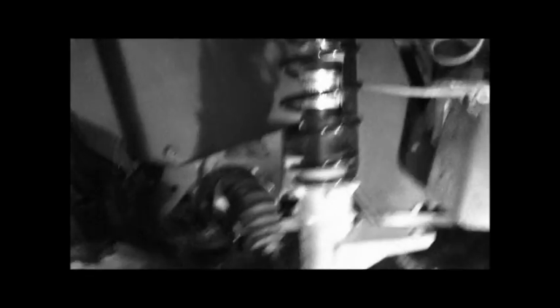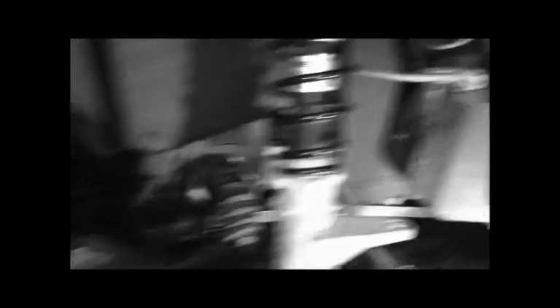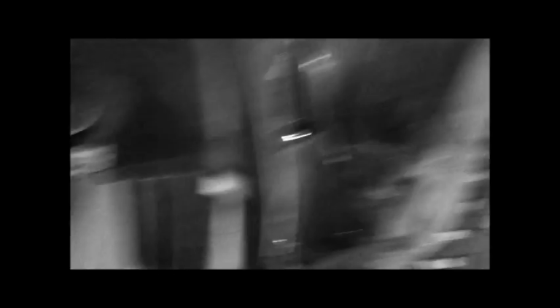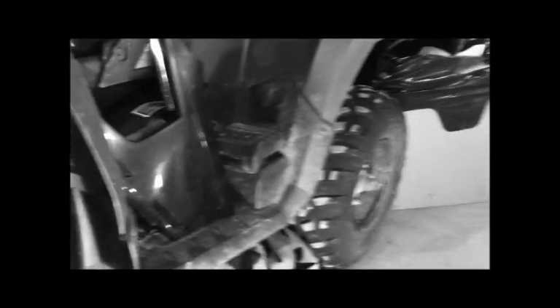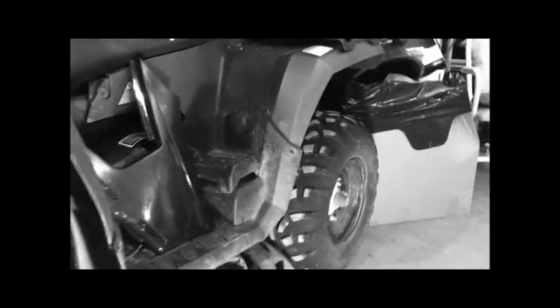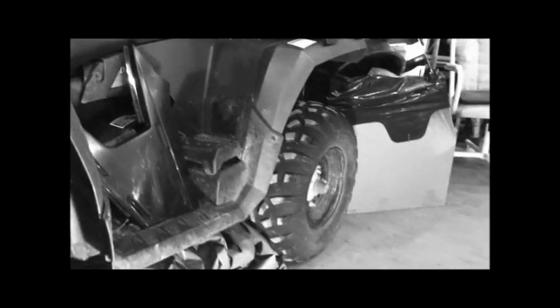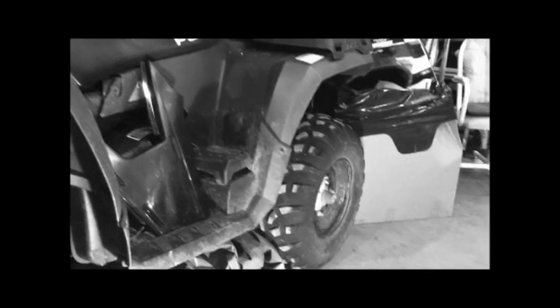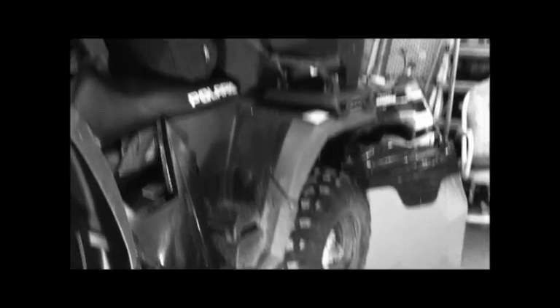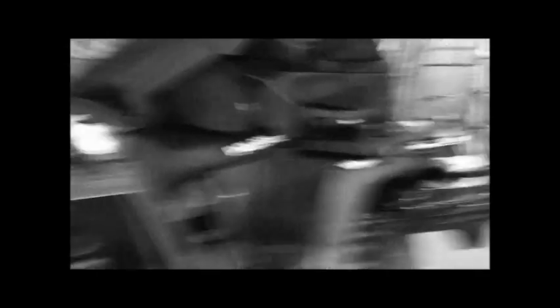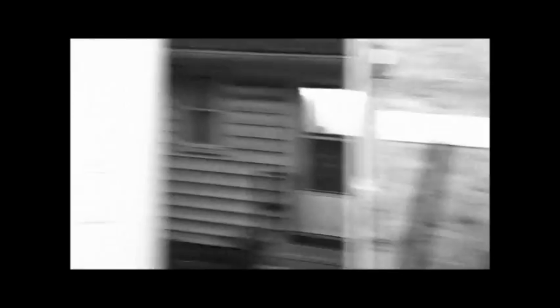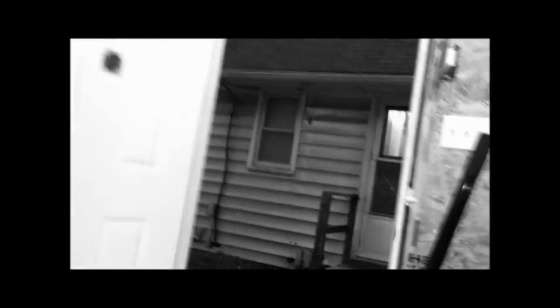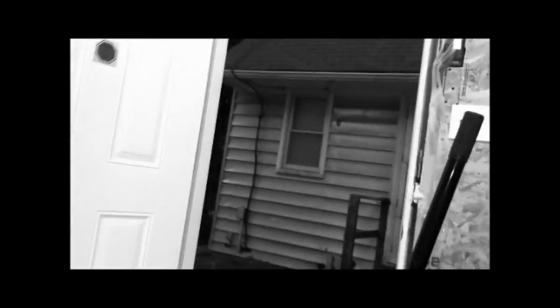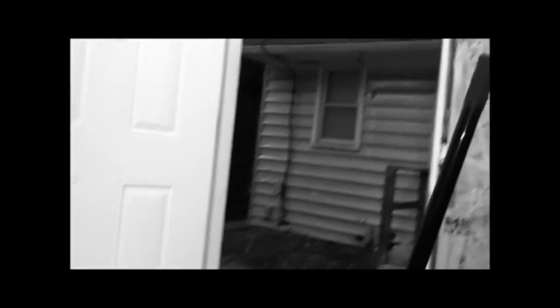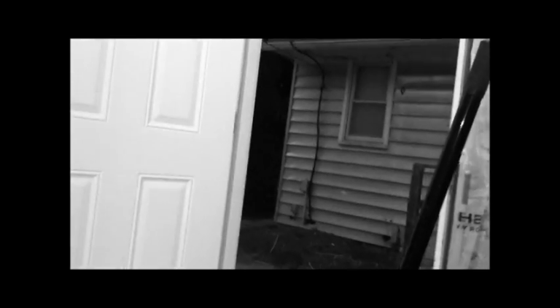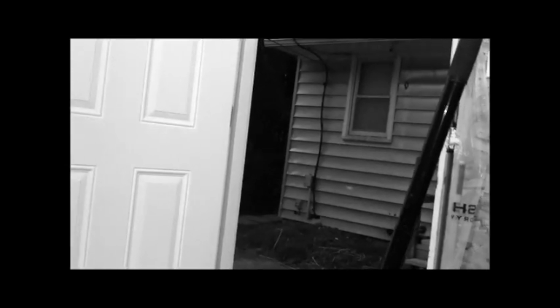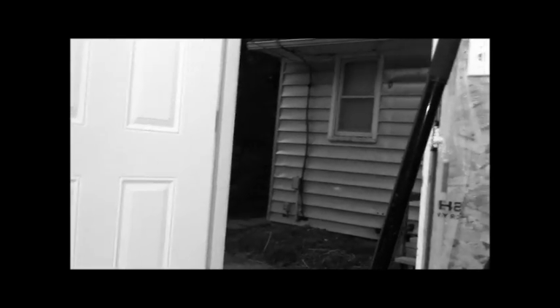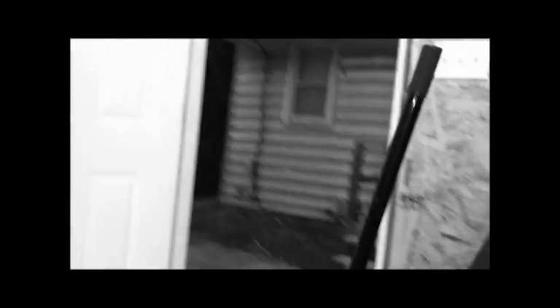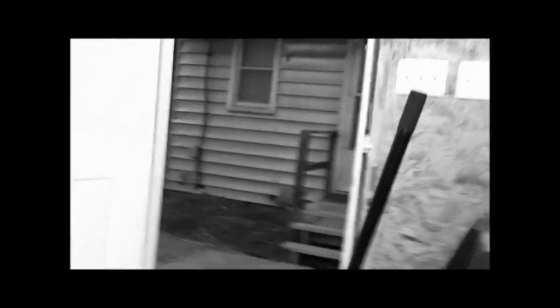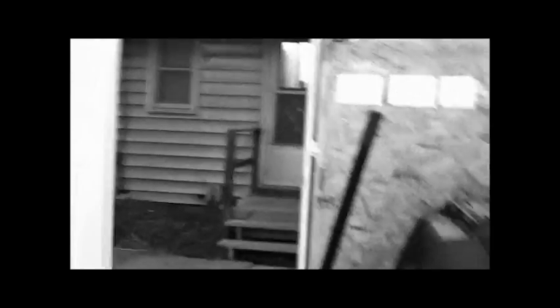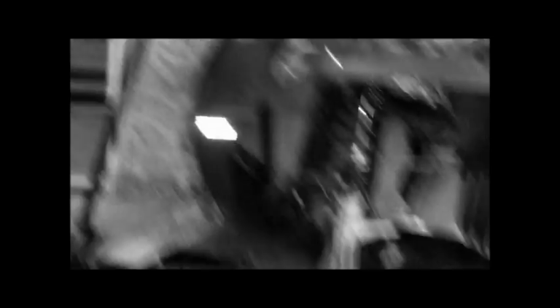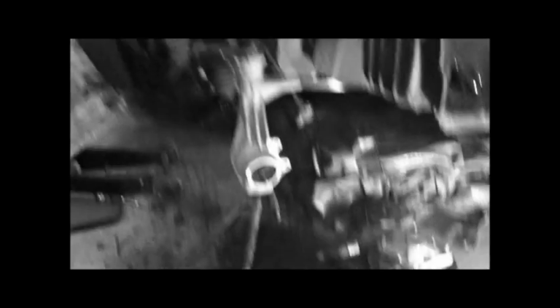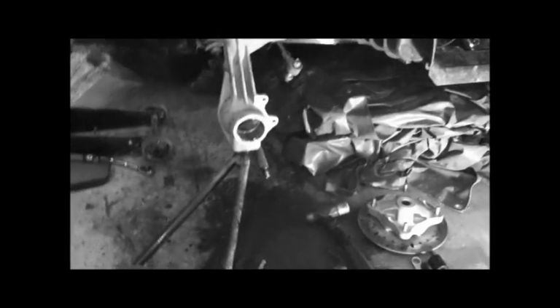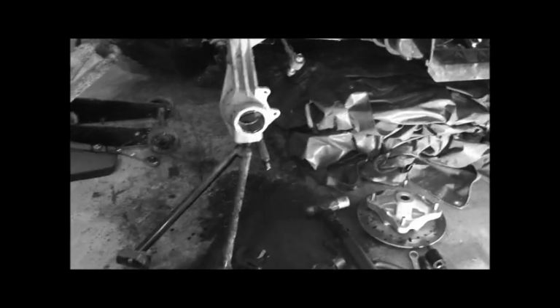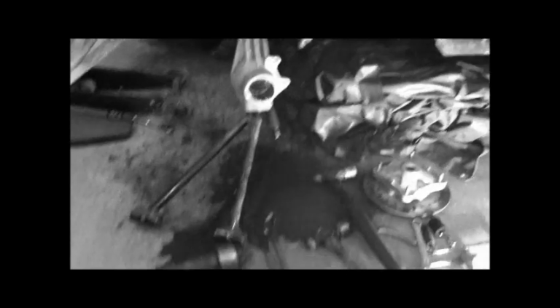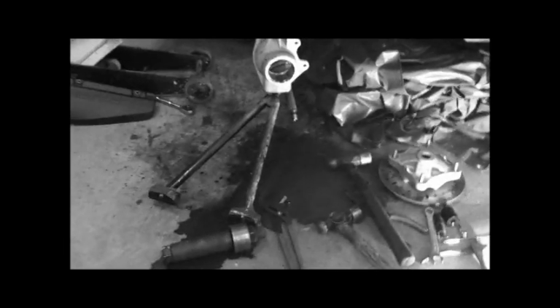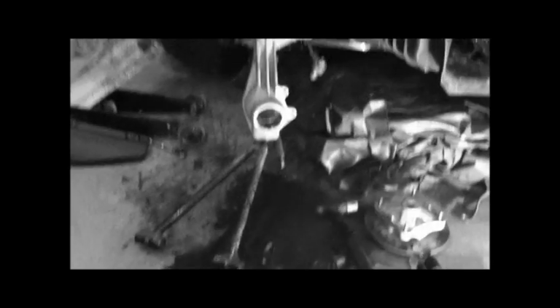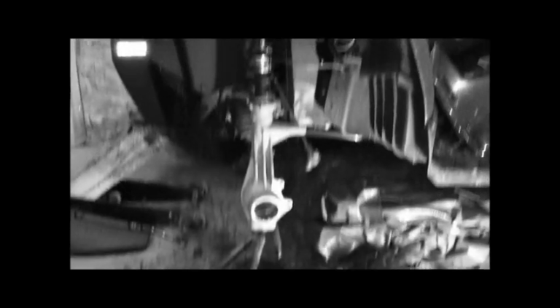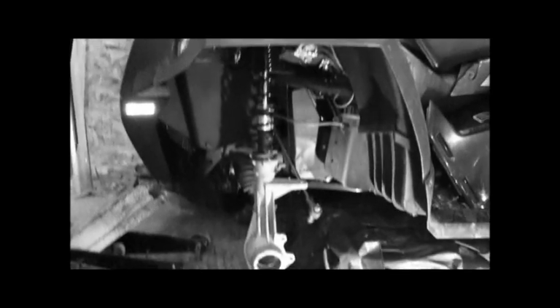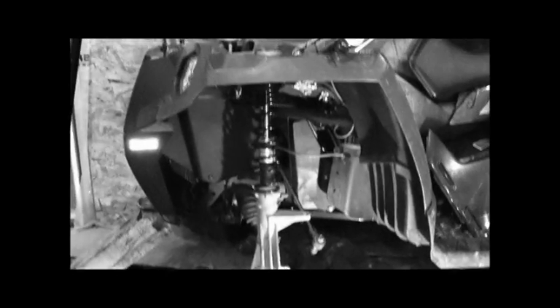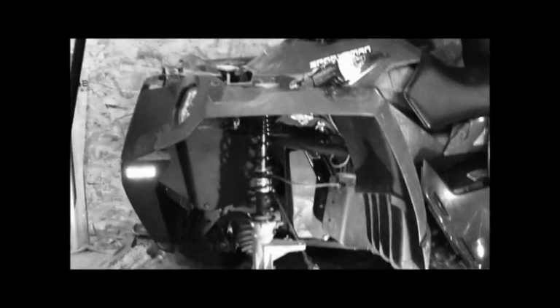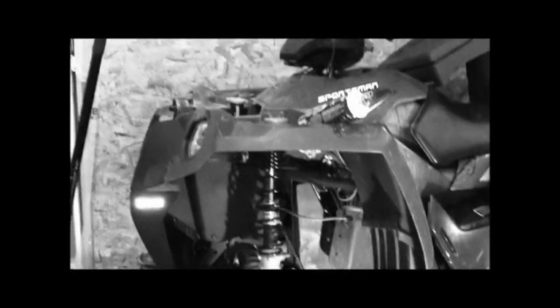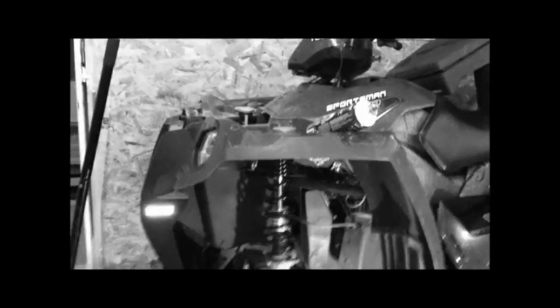There's also some other work I have to do on it, so if anyone's interested in seeing any other work on this machine, I'll videotape it too.